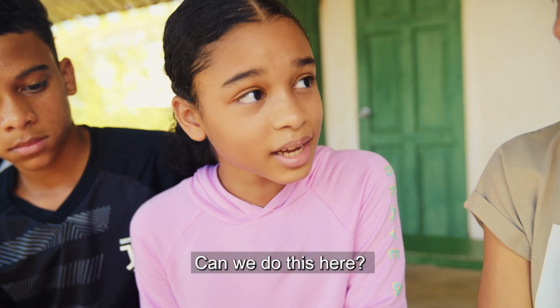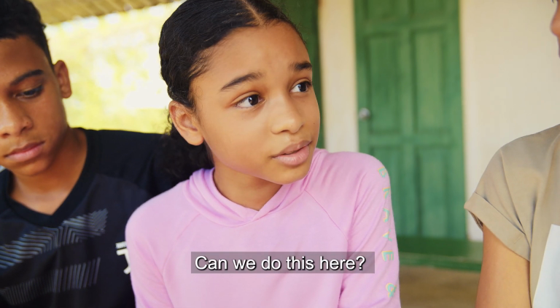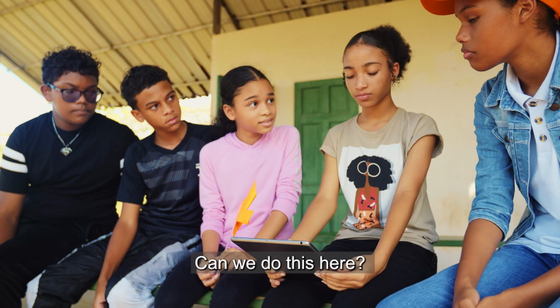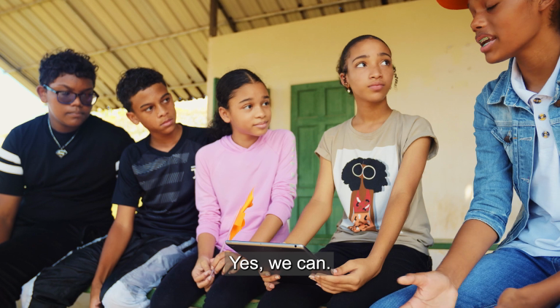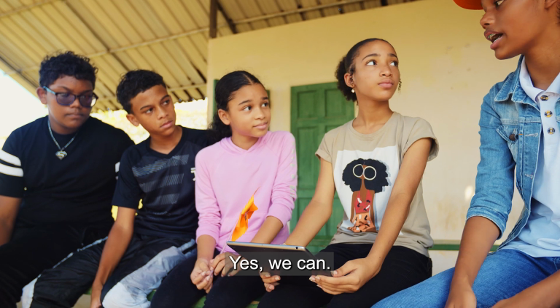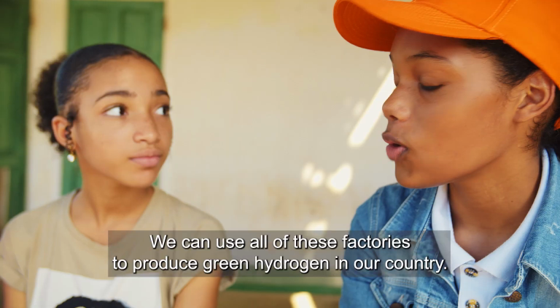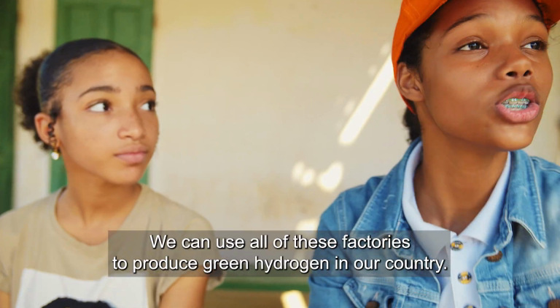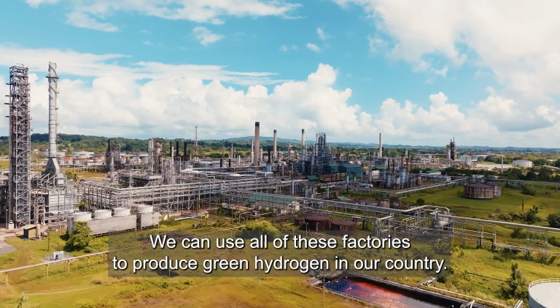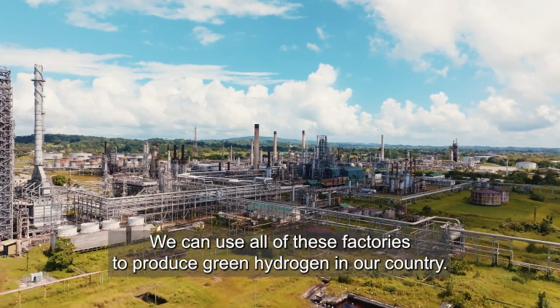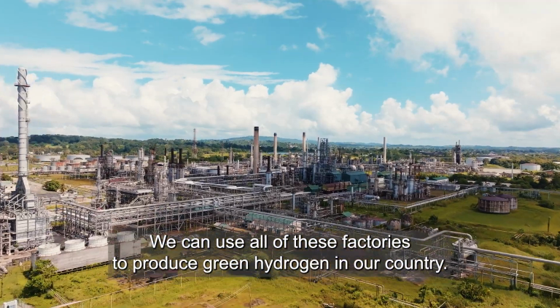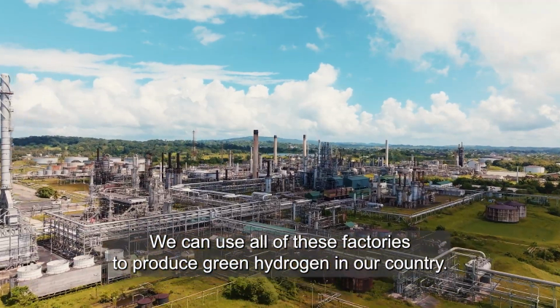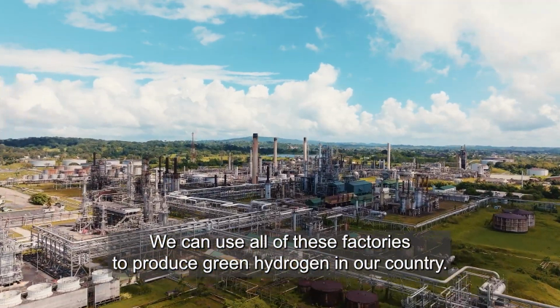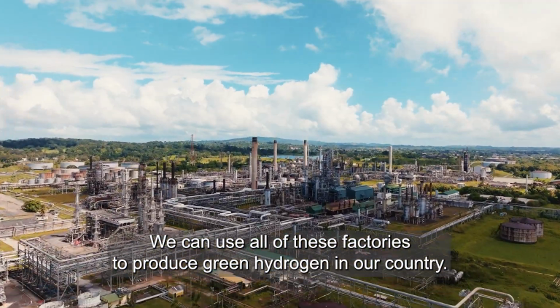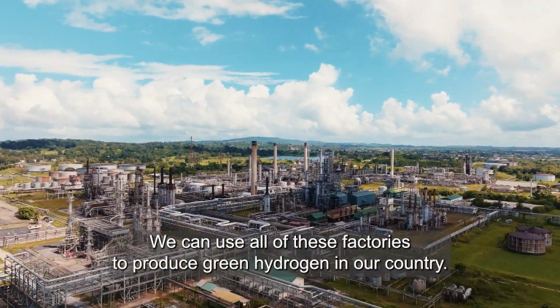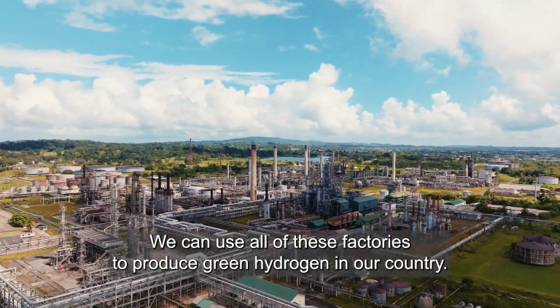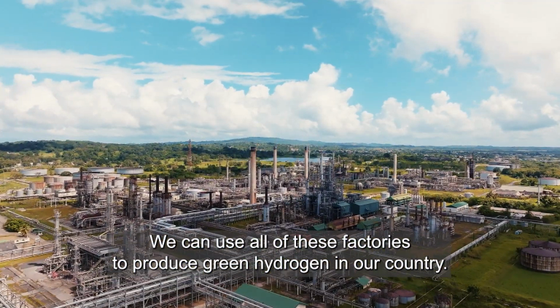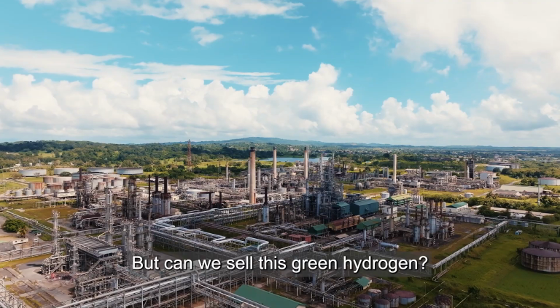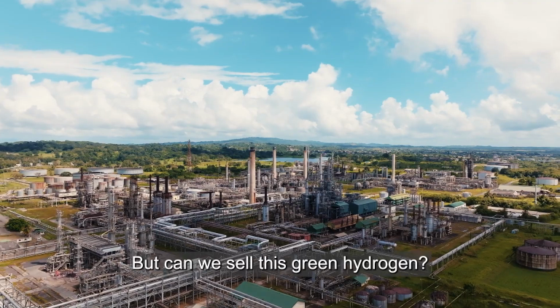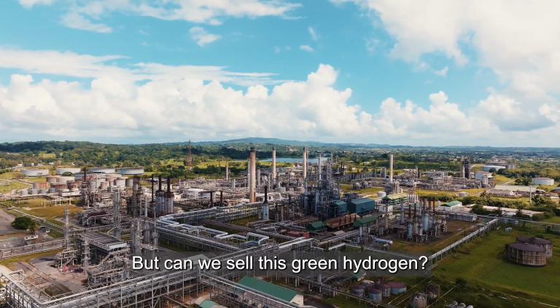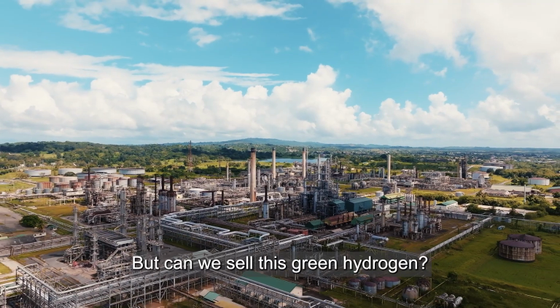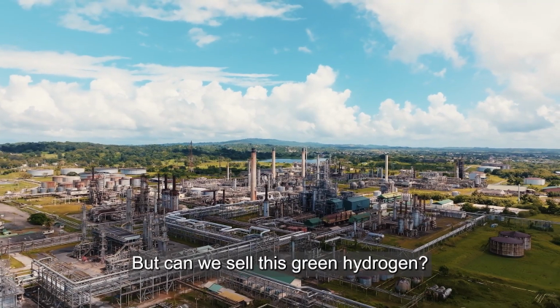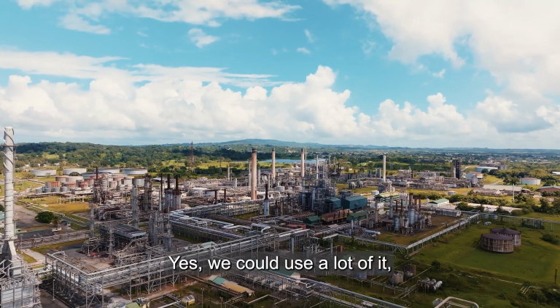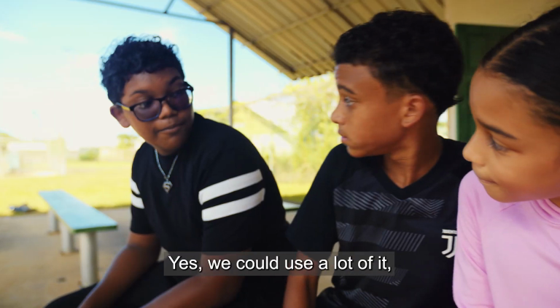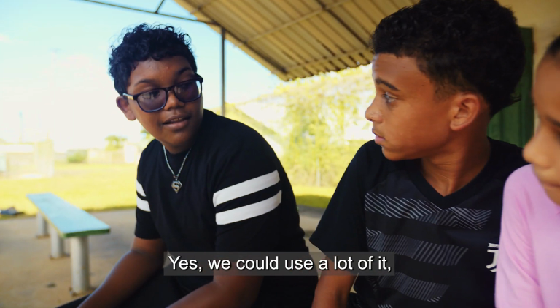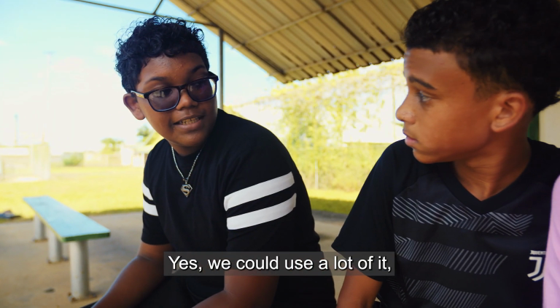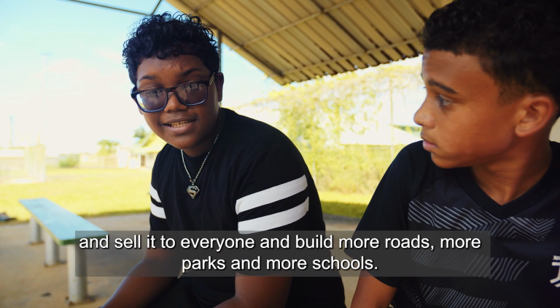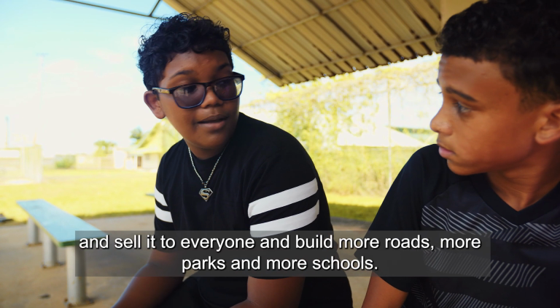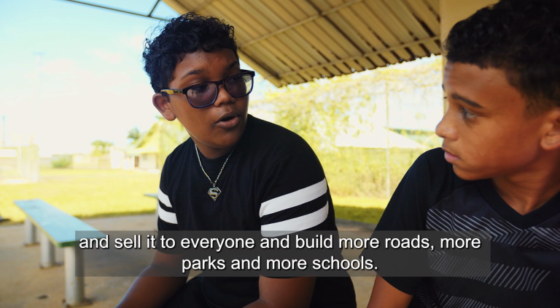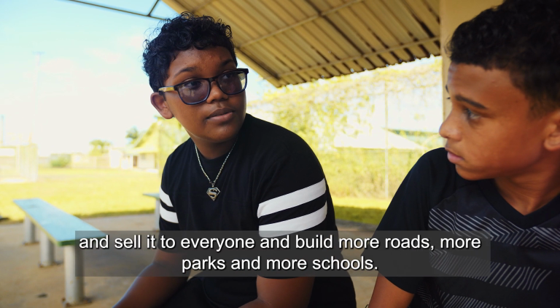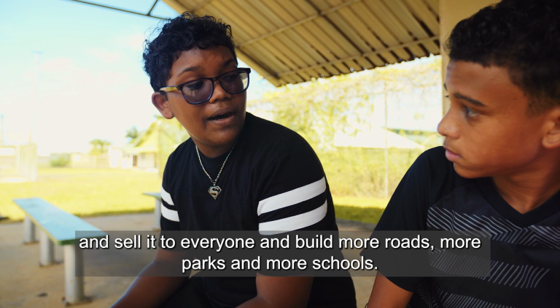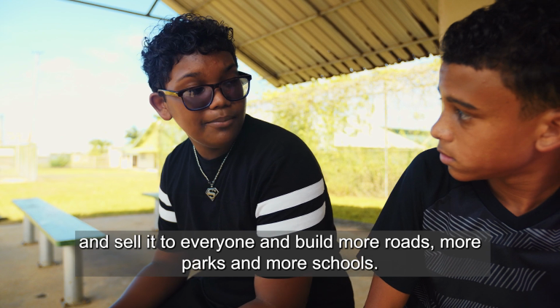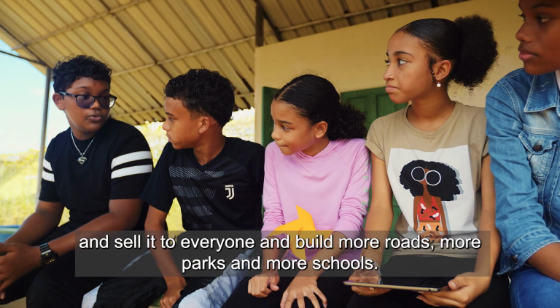Can we do this here? Yes, we can. We can use all of these factories to produce green hydrogen in our country. But can we sell this green hydrogen? Yes, we can produce a lot of it and sell it to everyone, and build more roads, more parks and more schools.